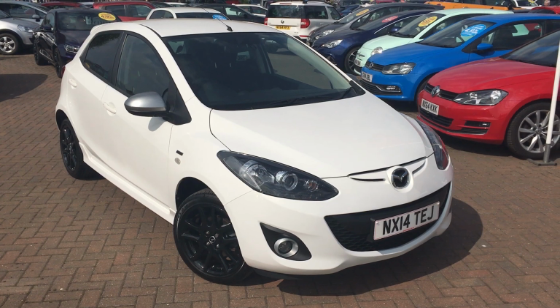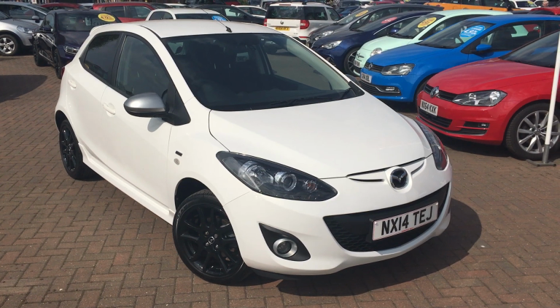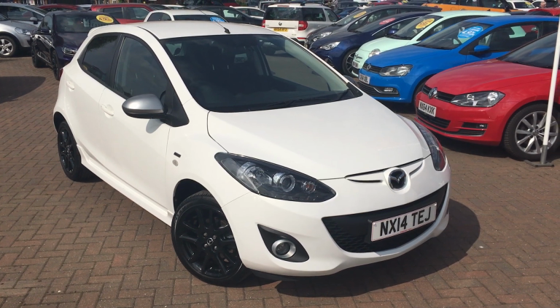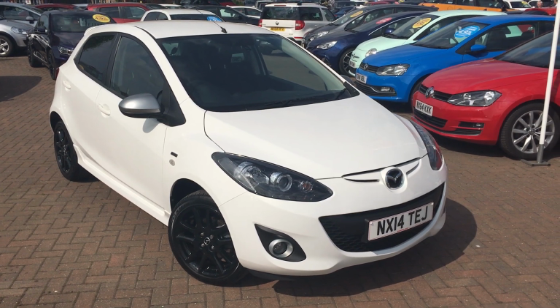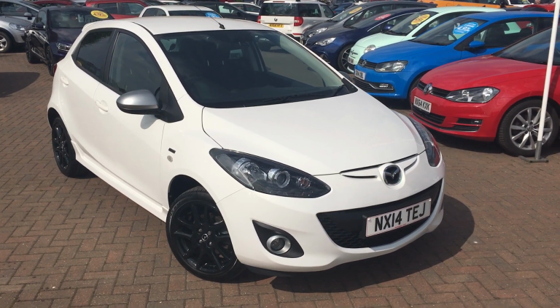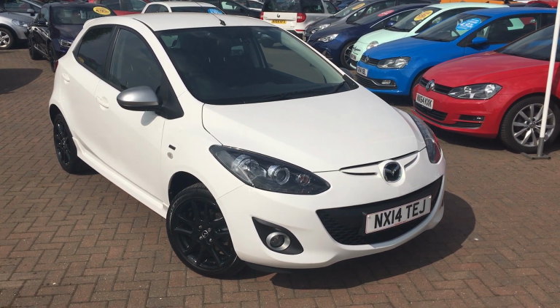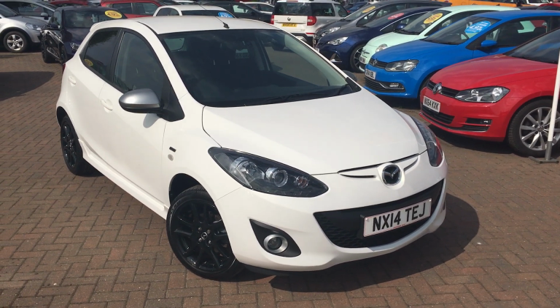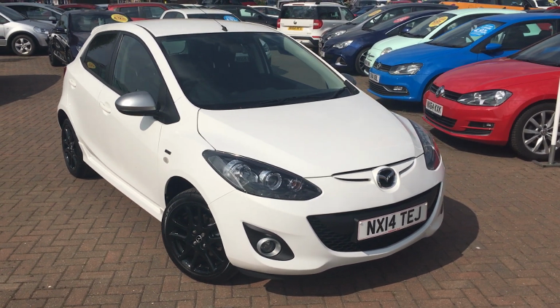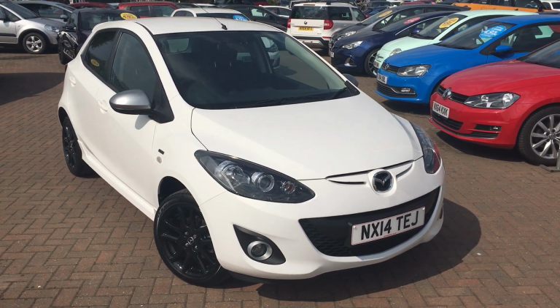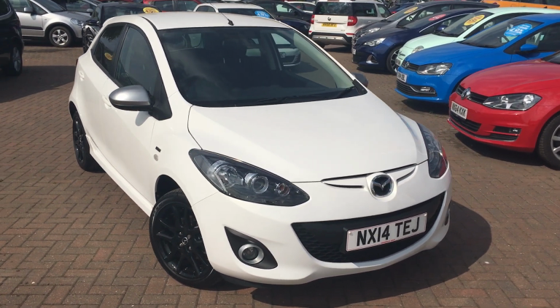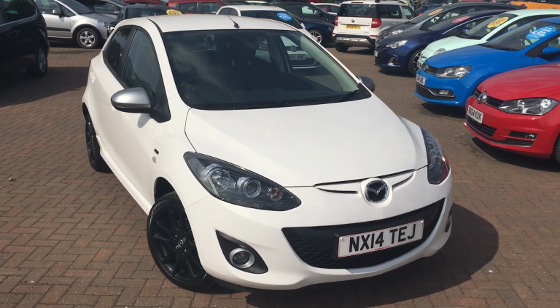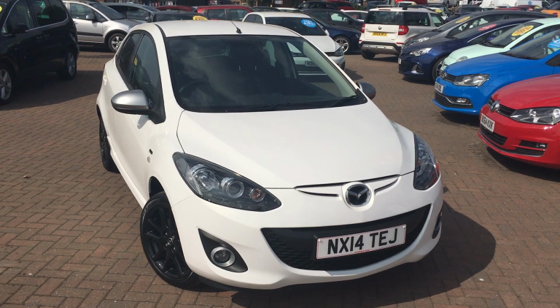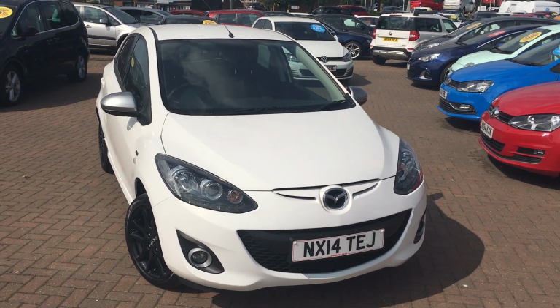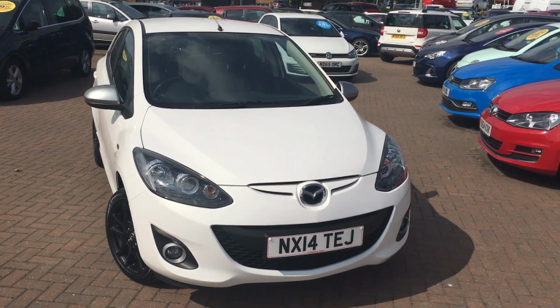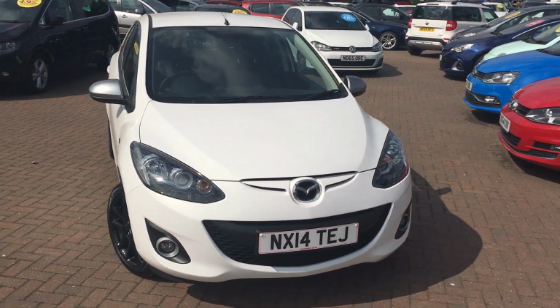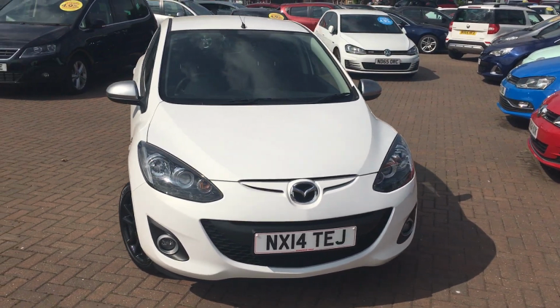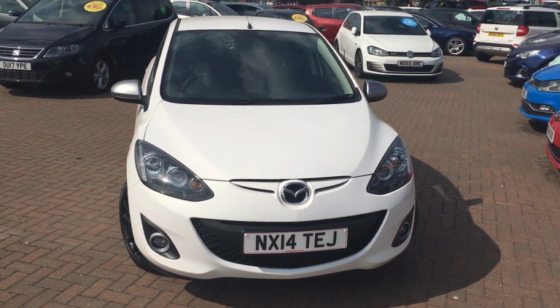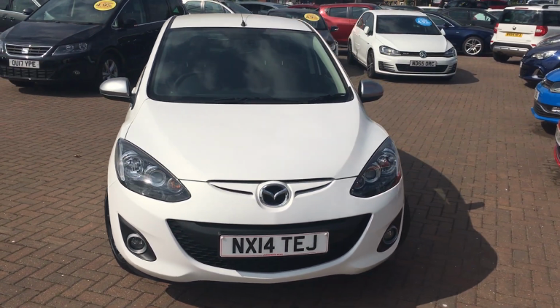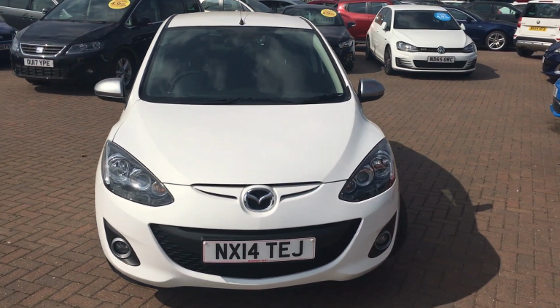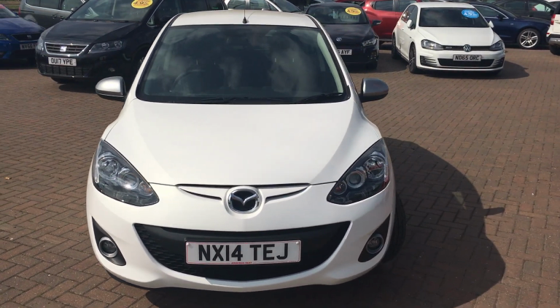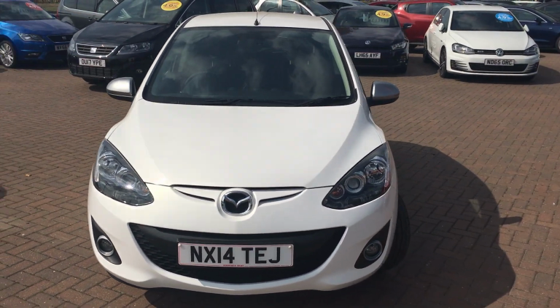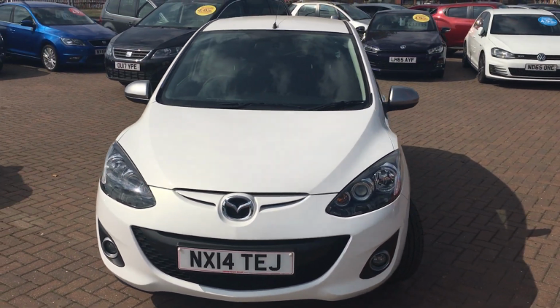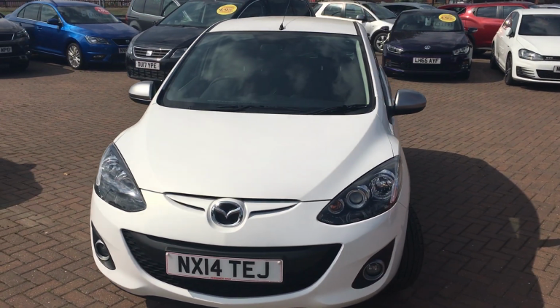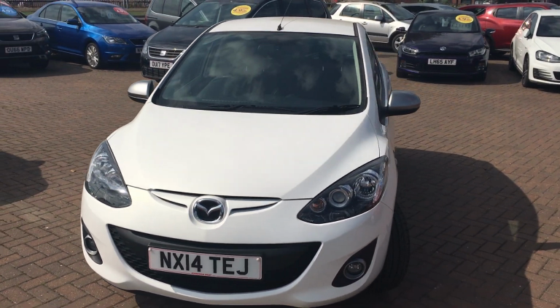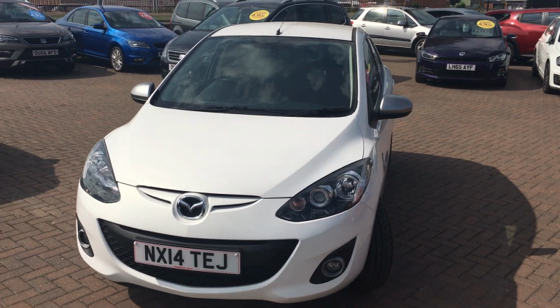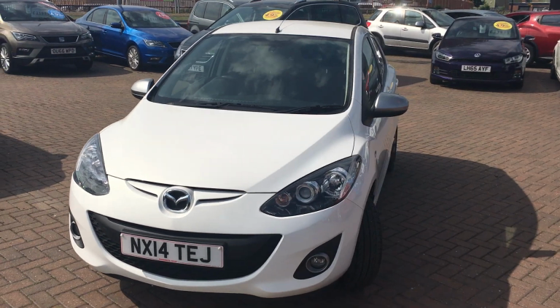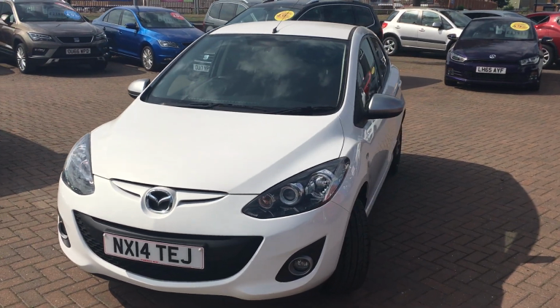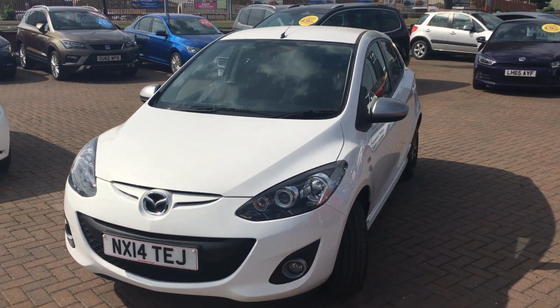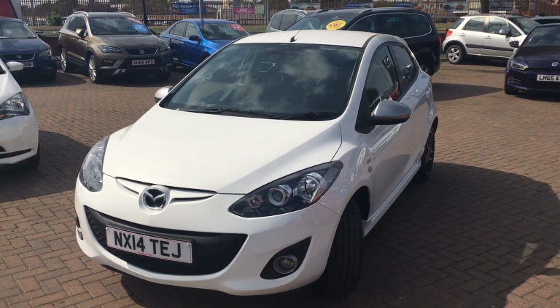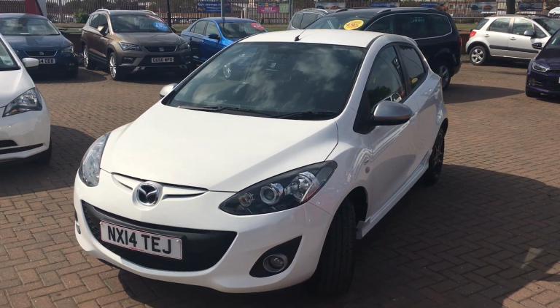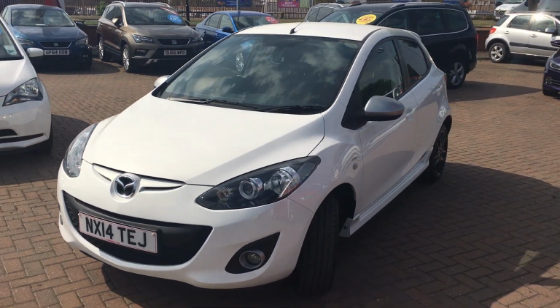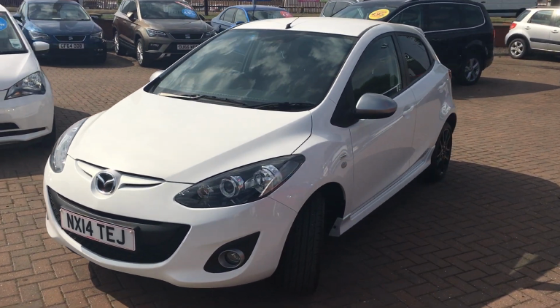Hi everyone, it's Conor at Jennings and this is the Mazda 2 1.3 Sport Venture Edition, finished in white. The Mazda 2 is a really great little small car, makes an ideal city run around, even as a first car.